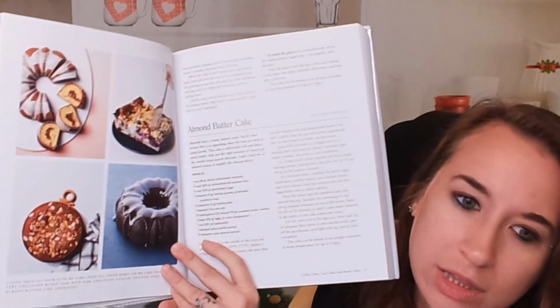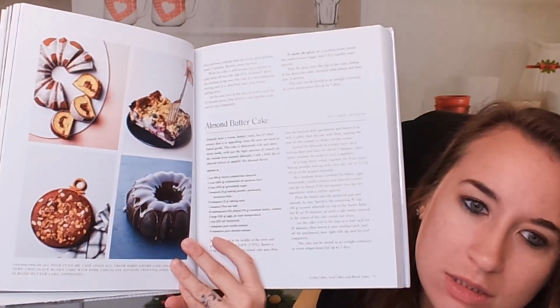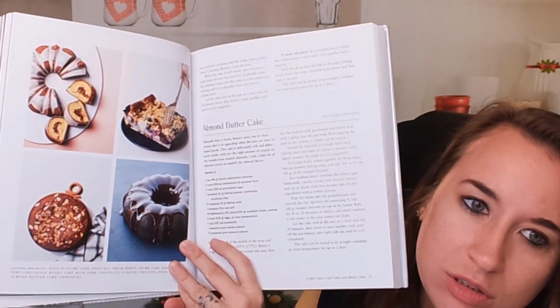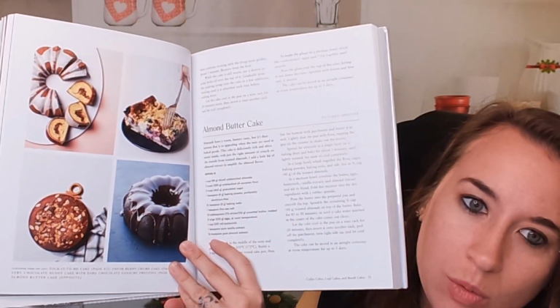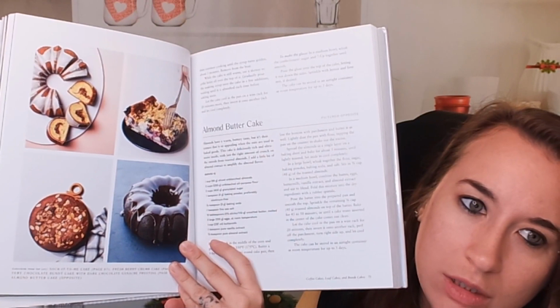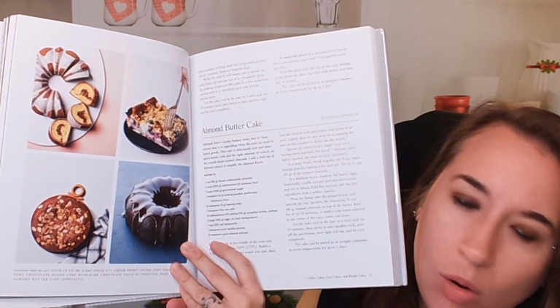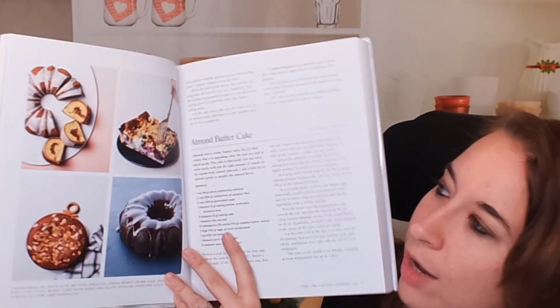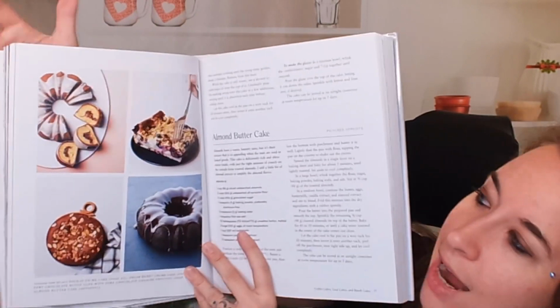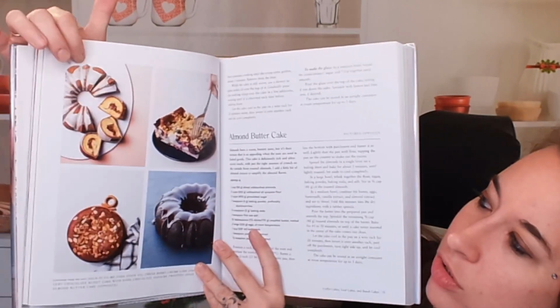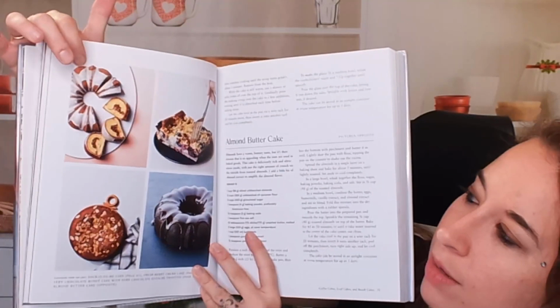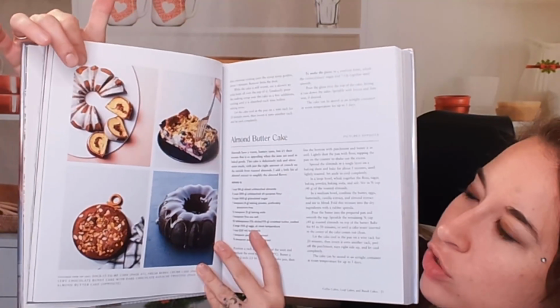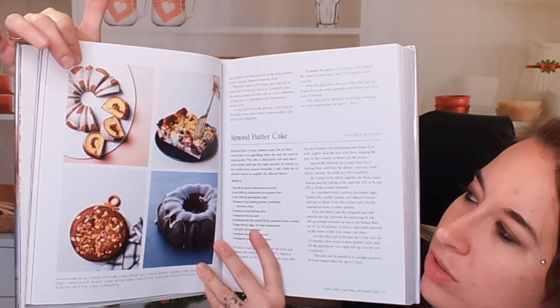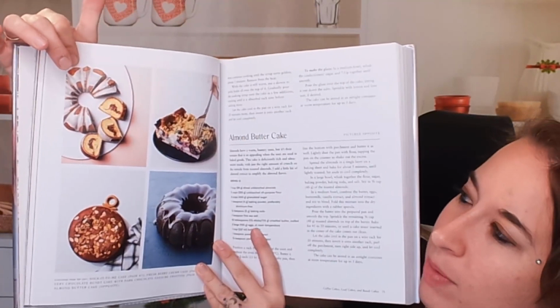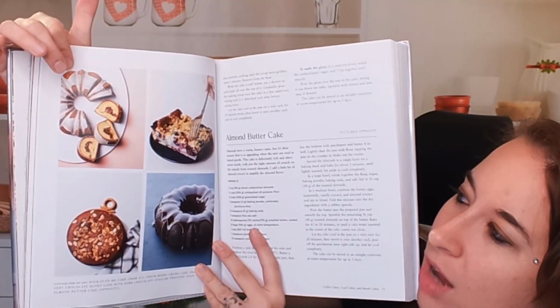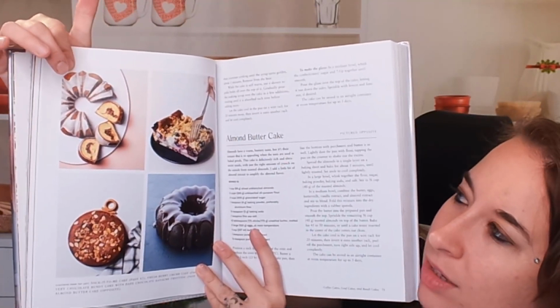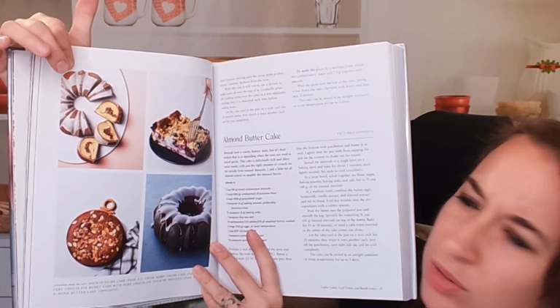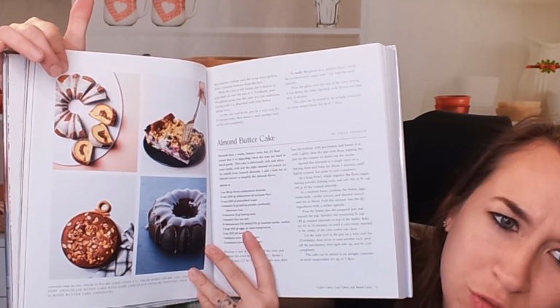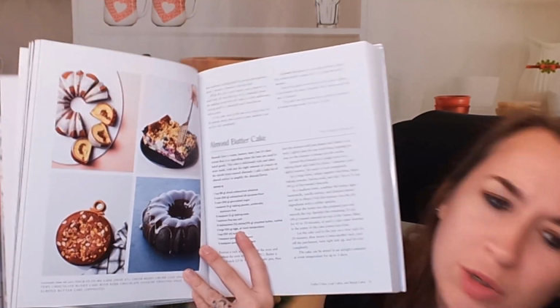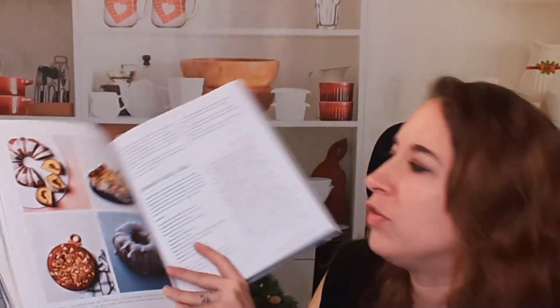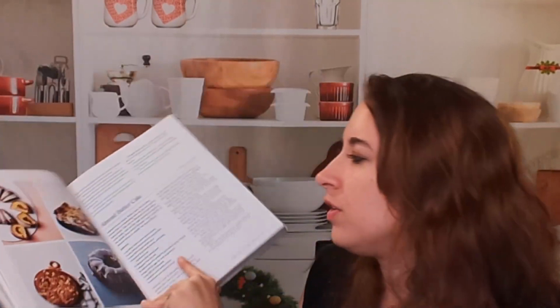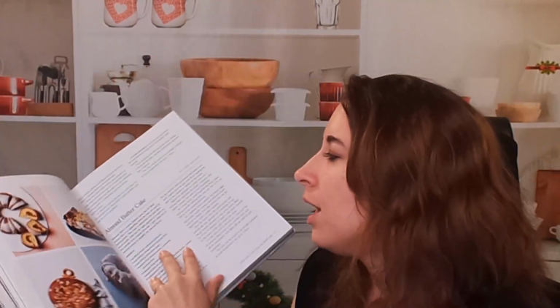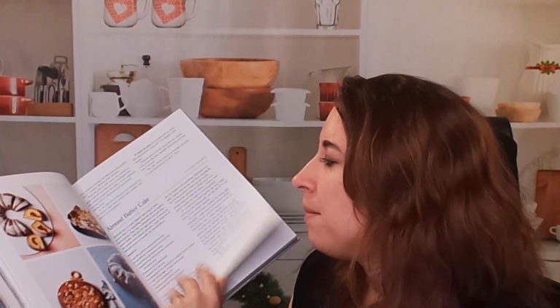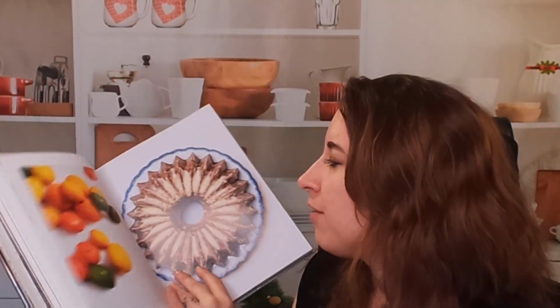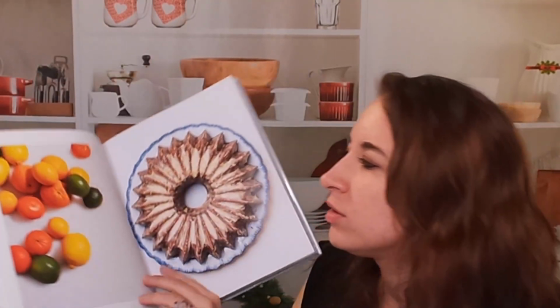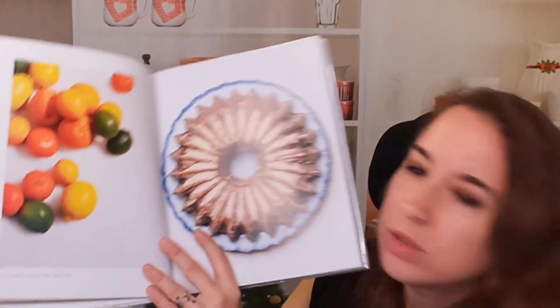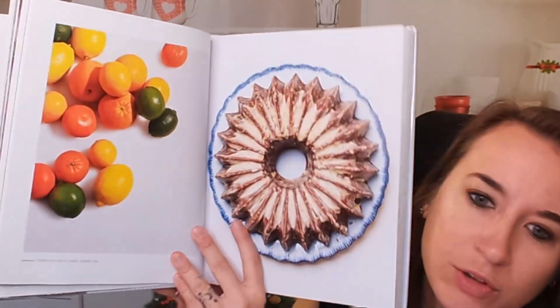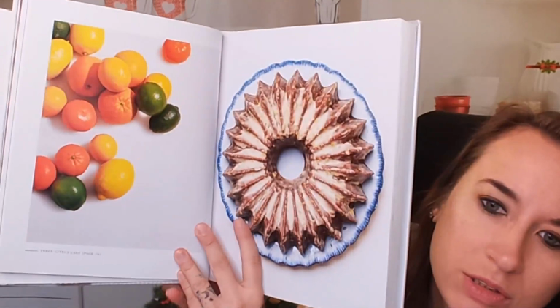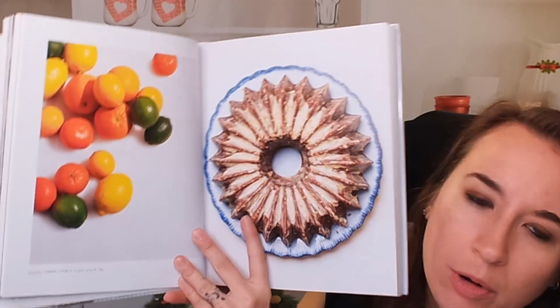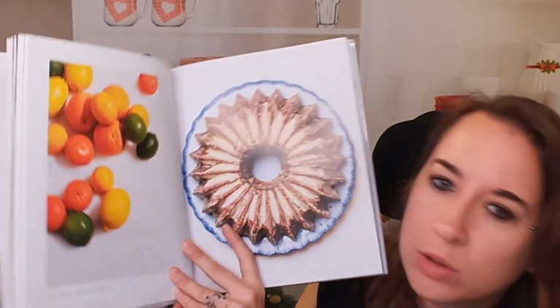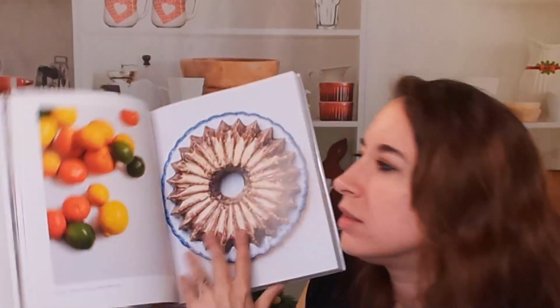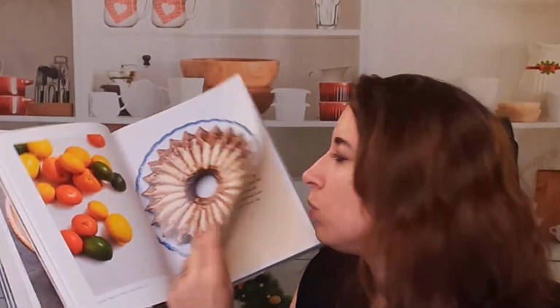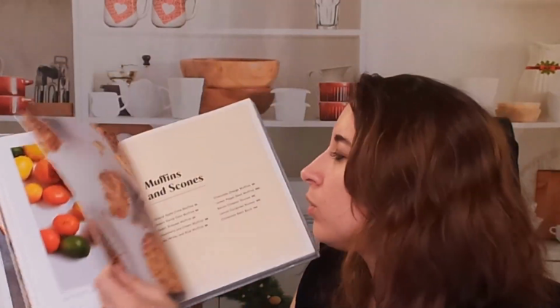Look at these — this looks so good! This actually looks like peaches or something, but it's not. Just beautiful, beautiful photography. Everything looks so delightful, so approachable, and so, so good.